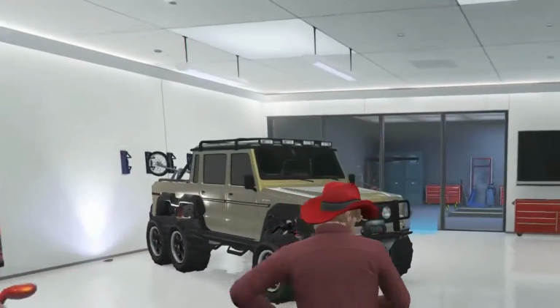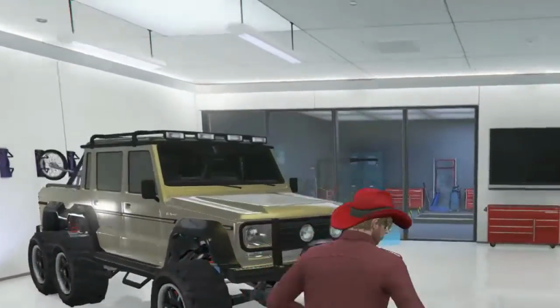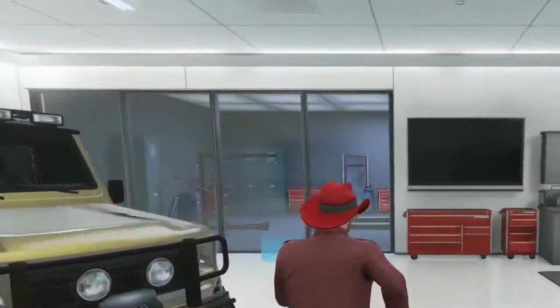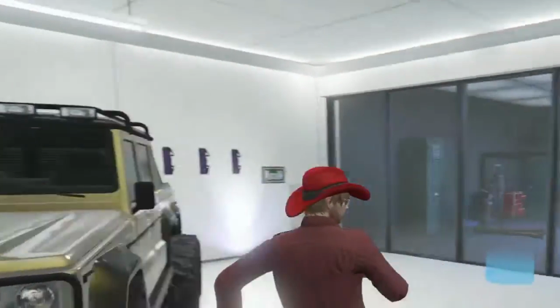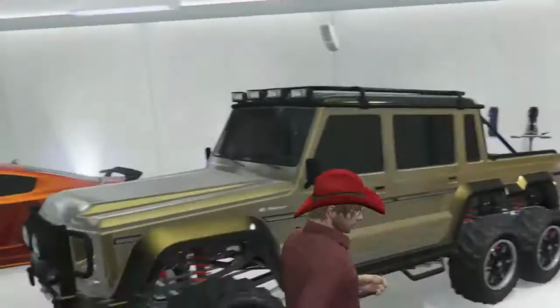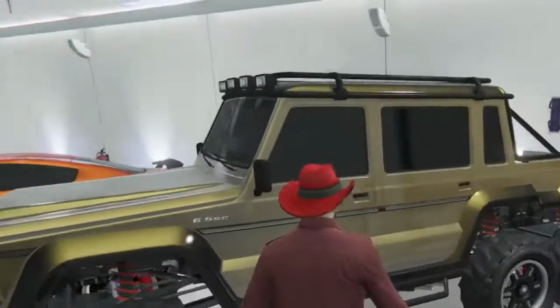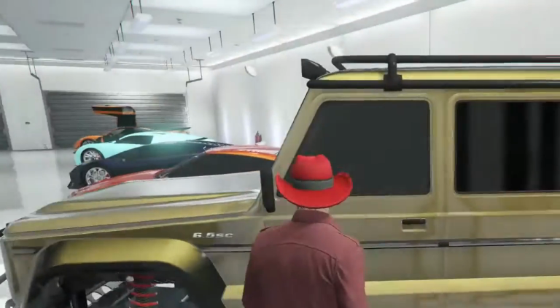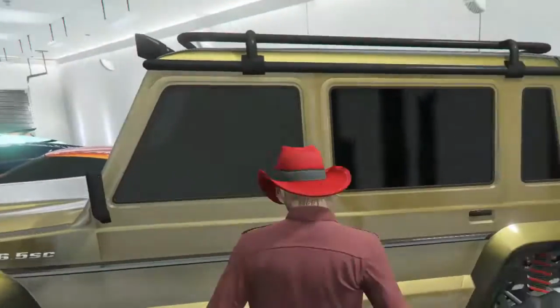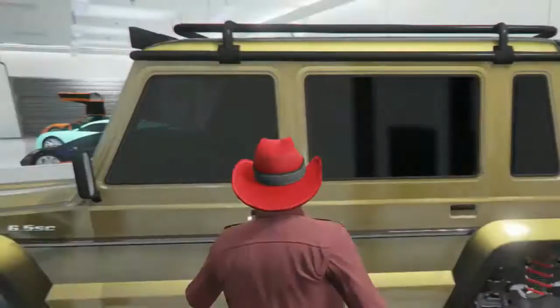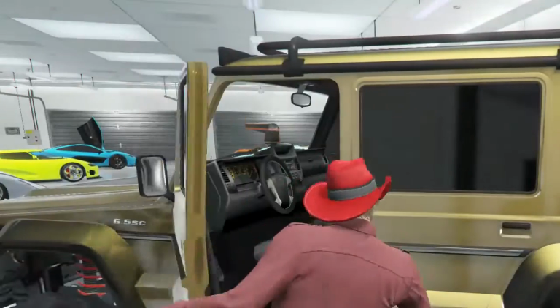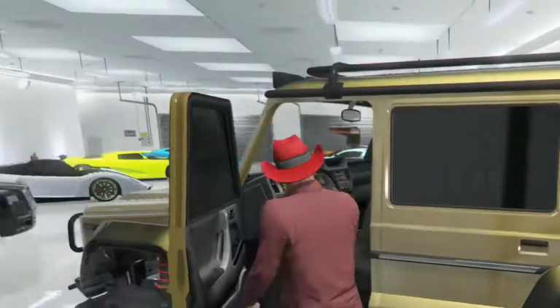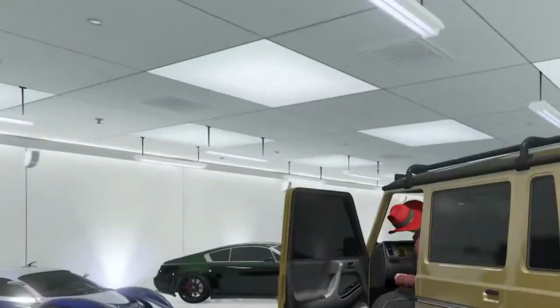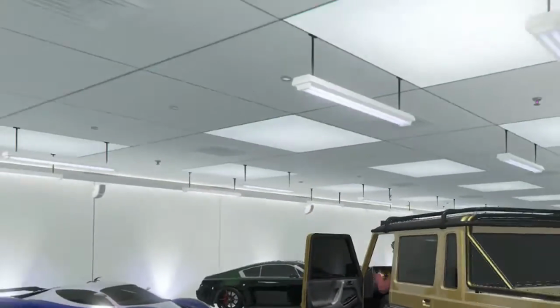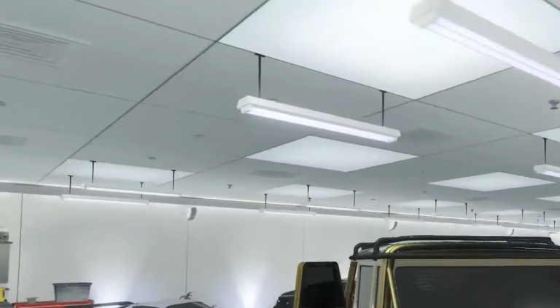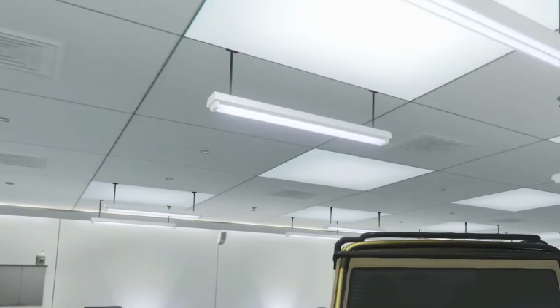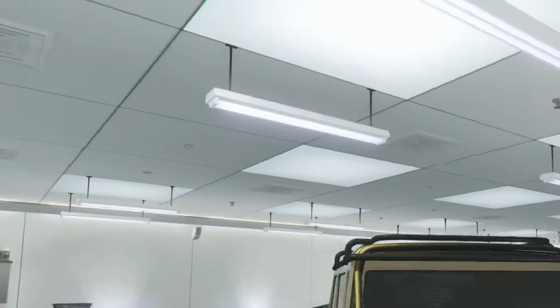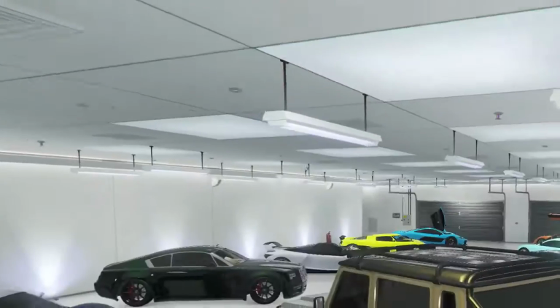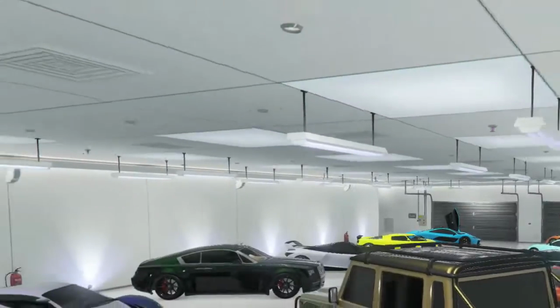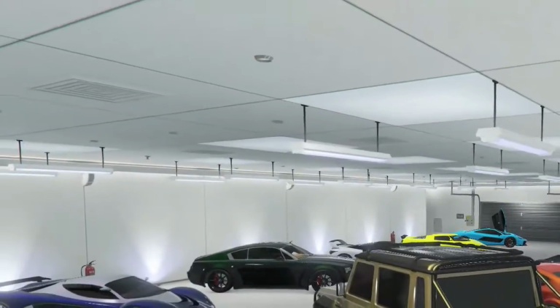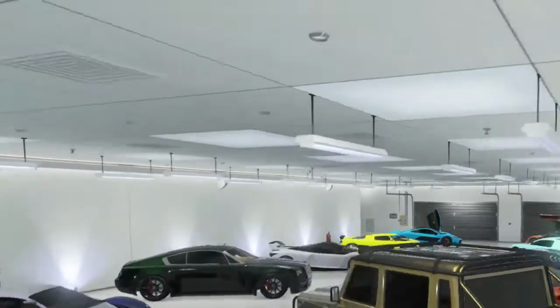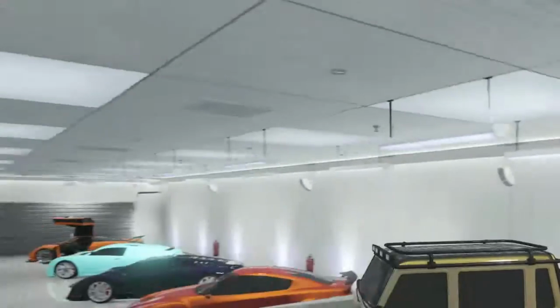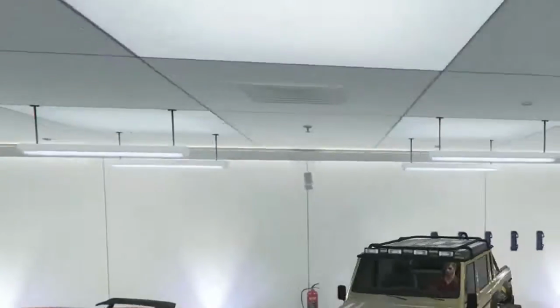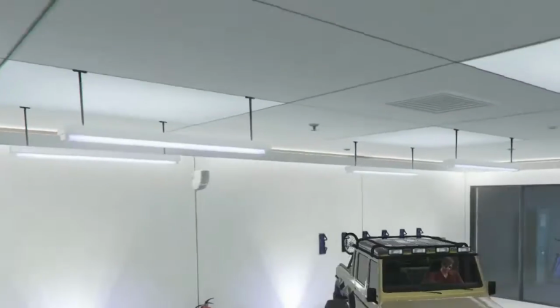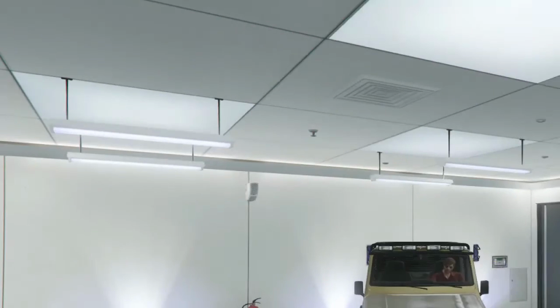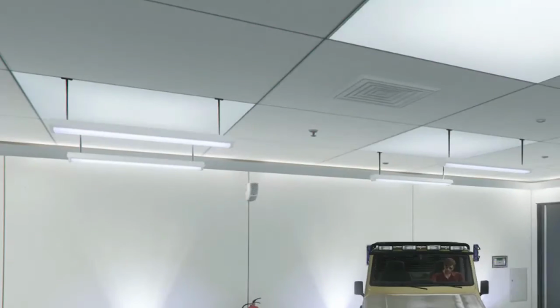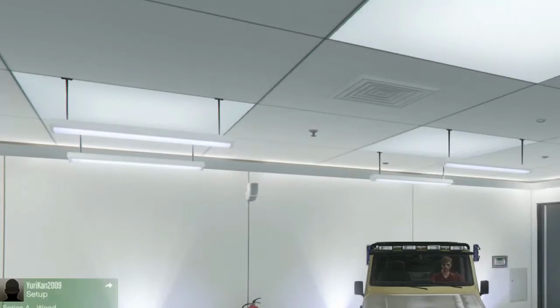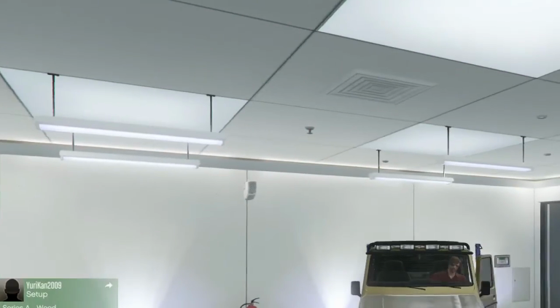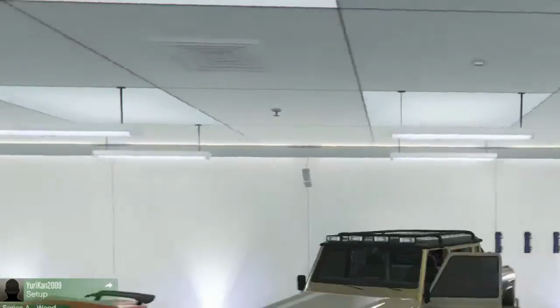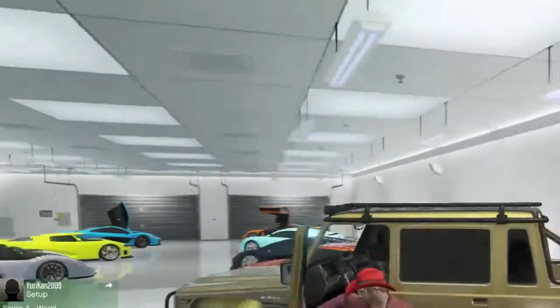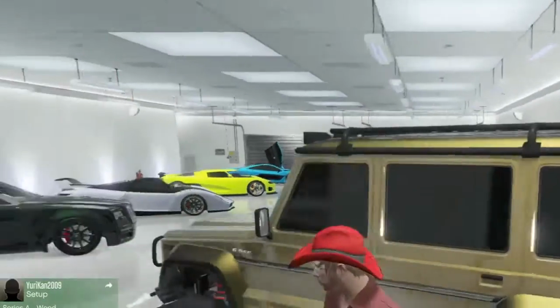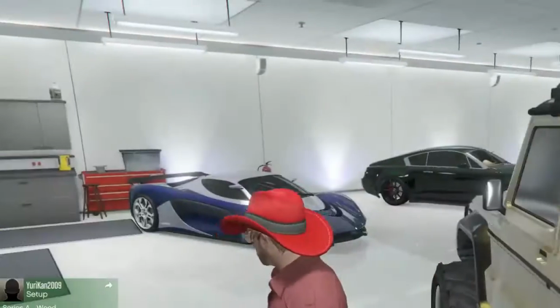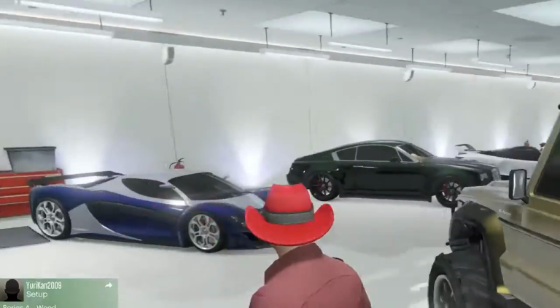This is my other new car. It's the Dubsta 6x6 — it's gold and black and it's awesome. The license plate says 'police.' Pretty sweet, so I'm gonna go over to the next garage.